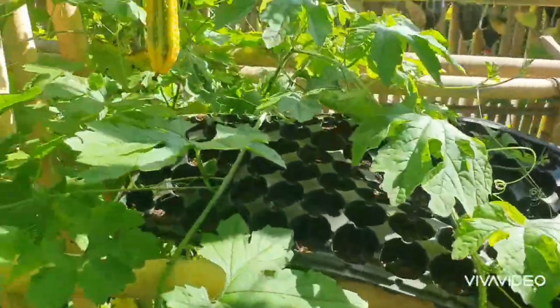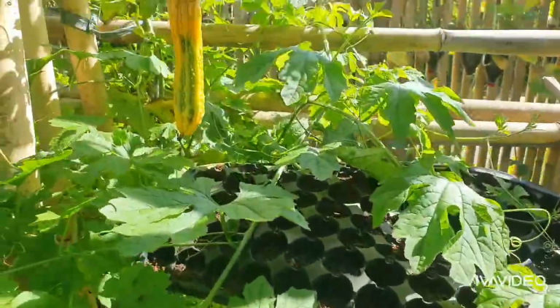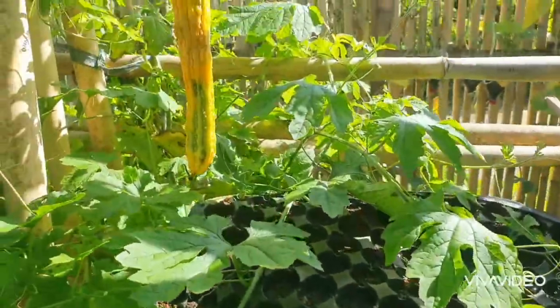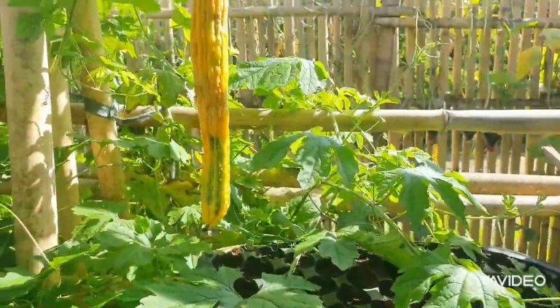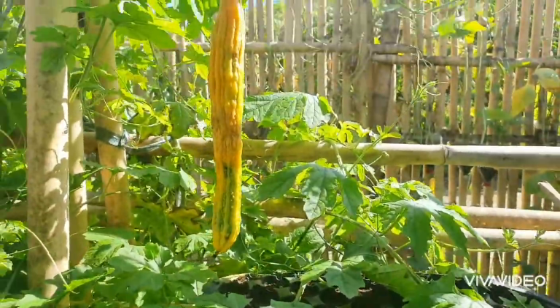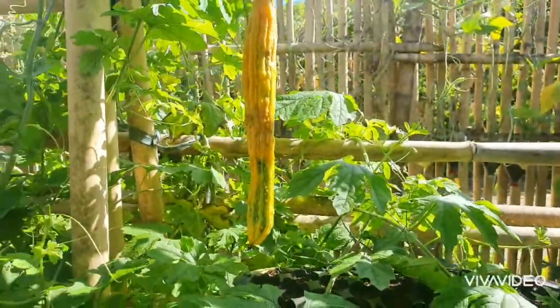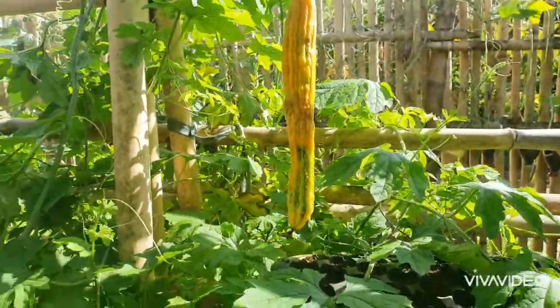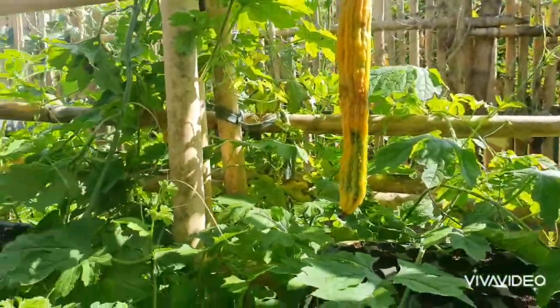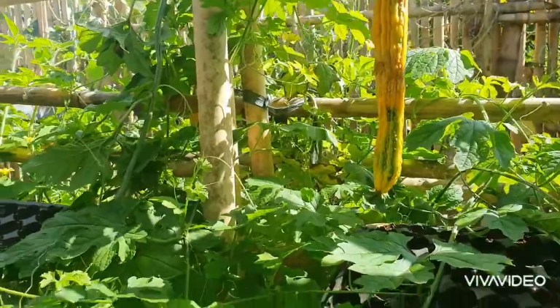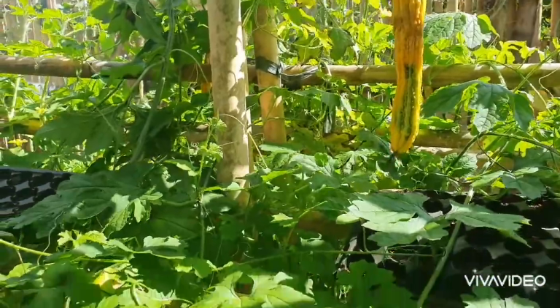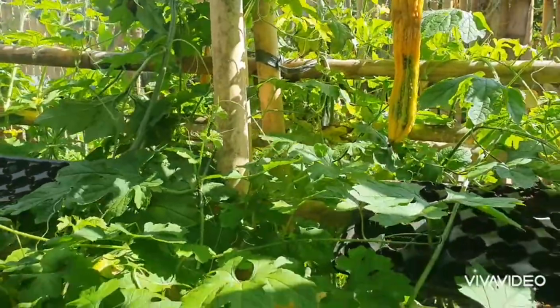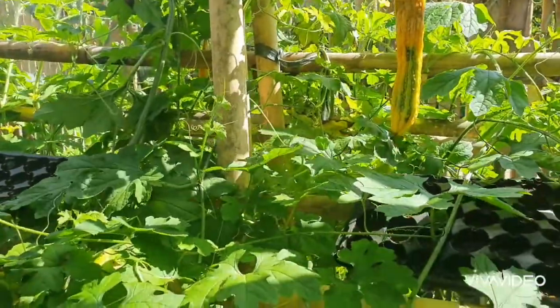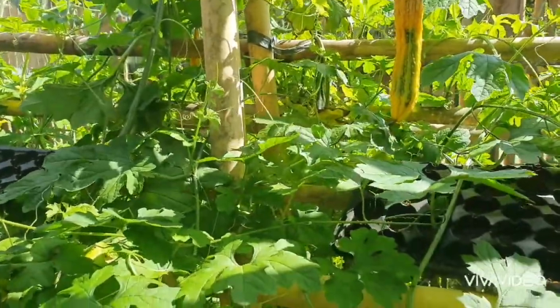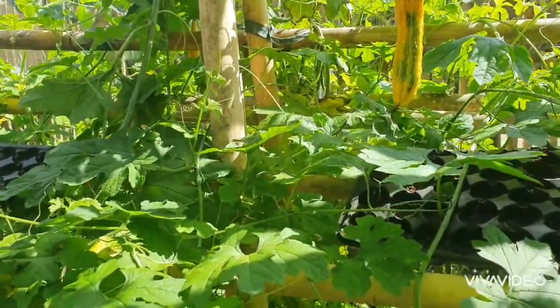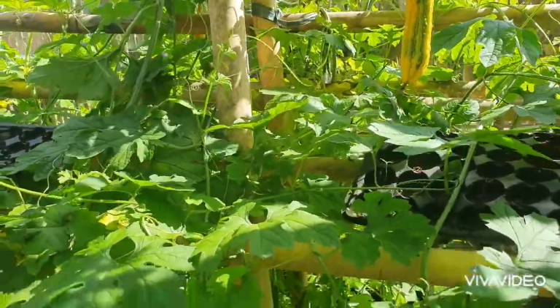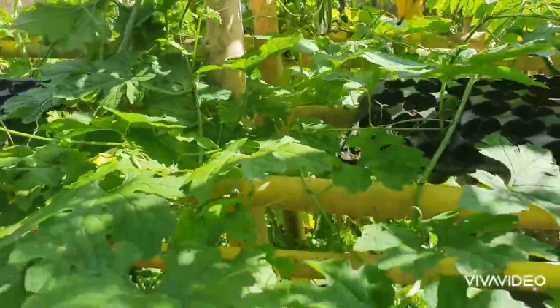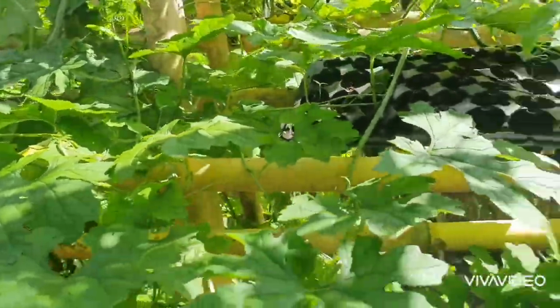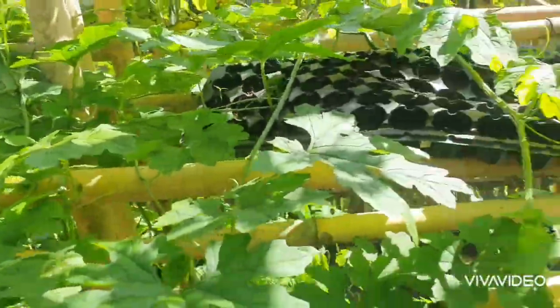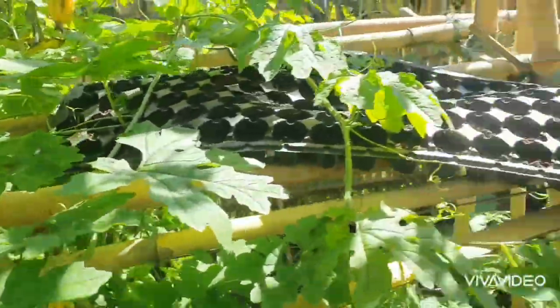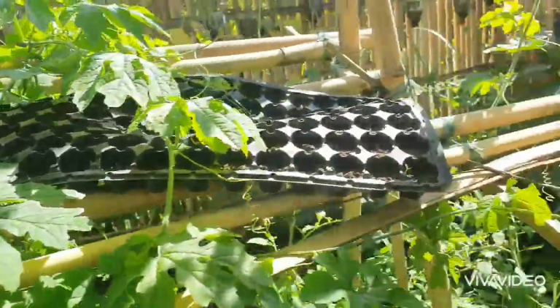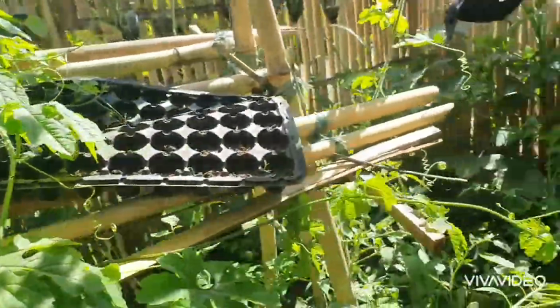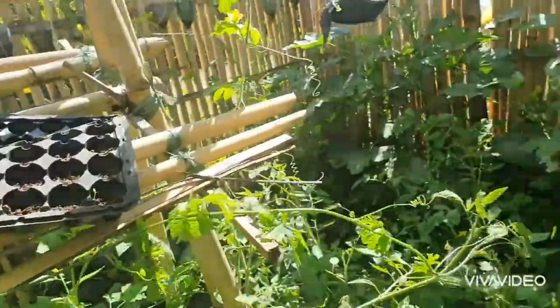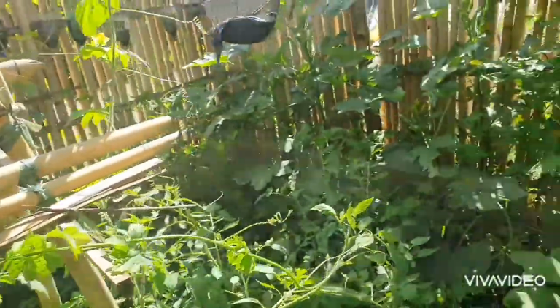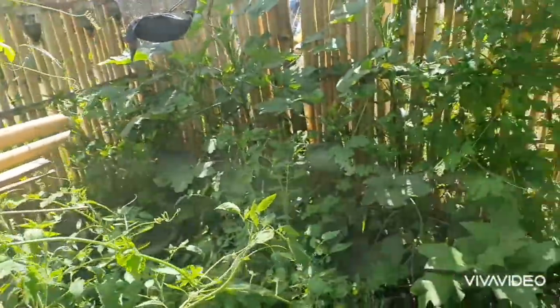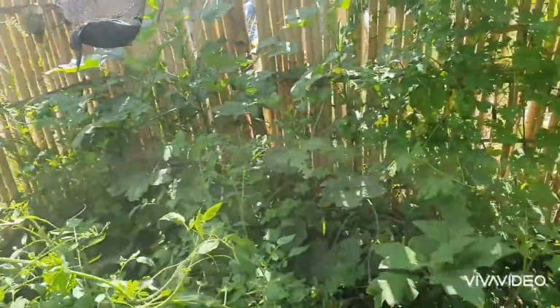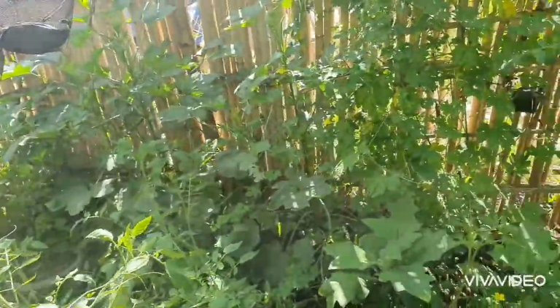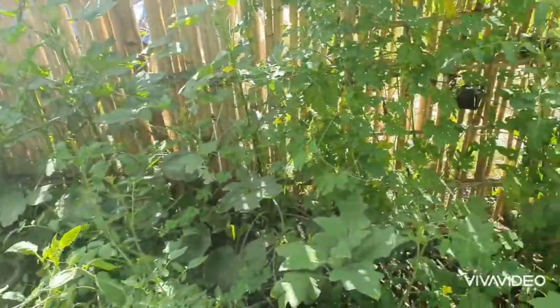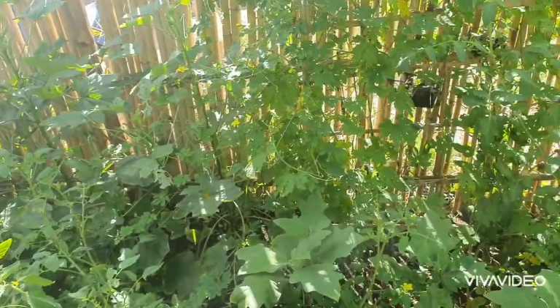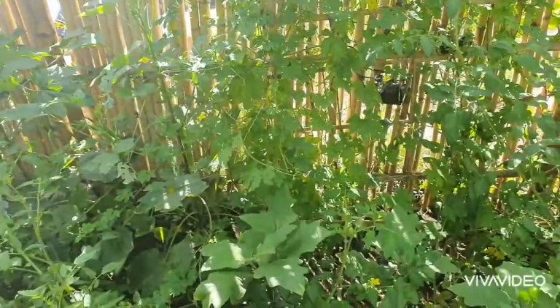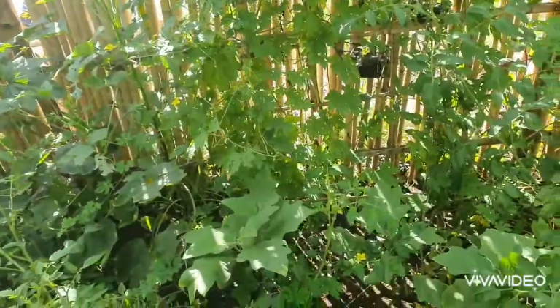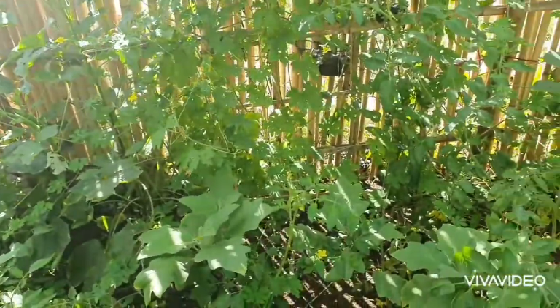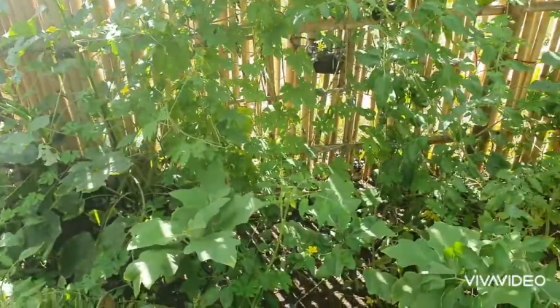Anyway, we have already harvested so many Ampalaya from here. It's like a small forest, this garden of ours.